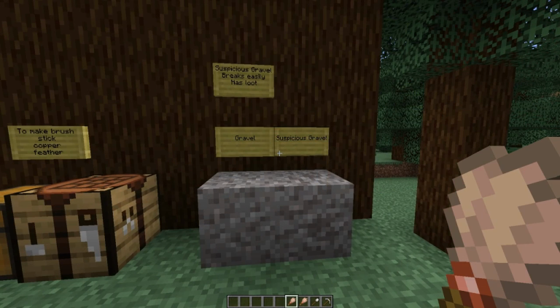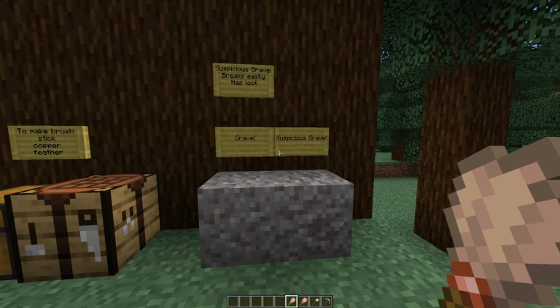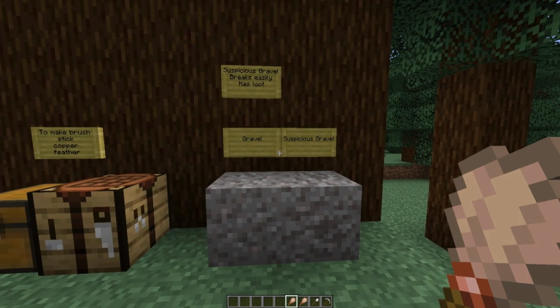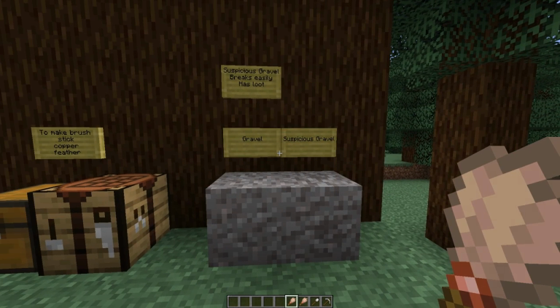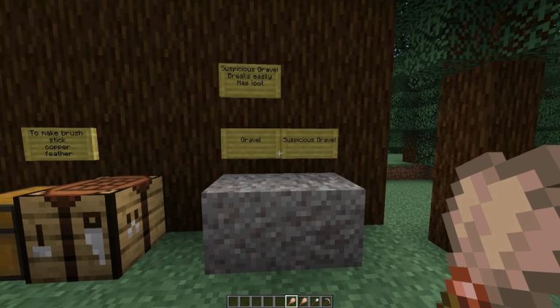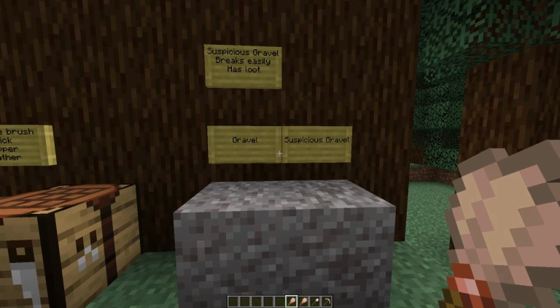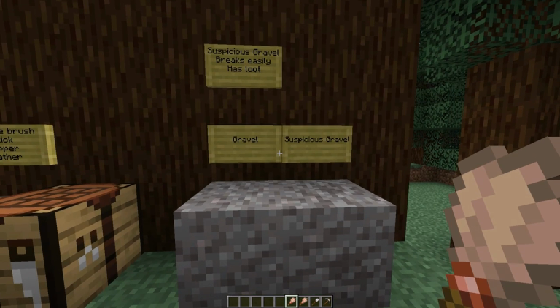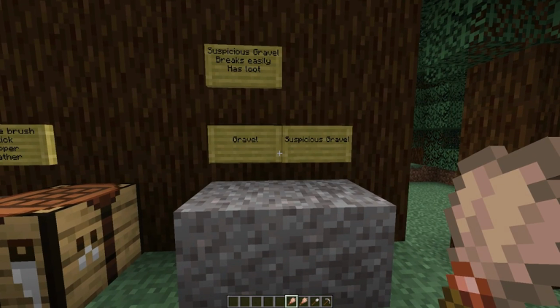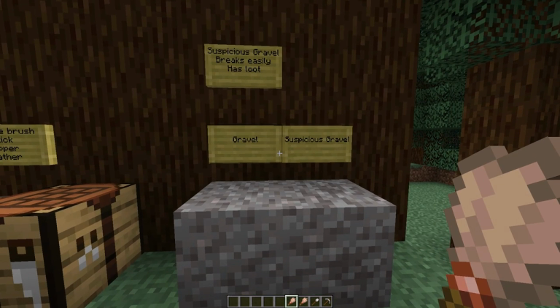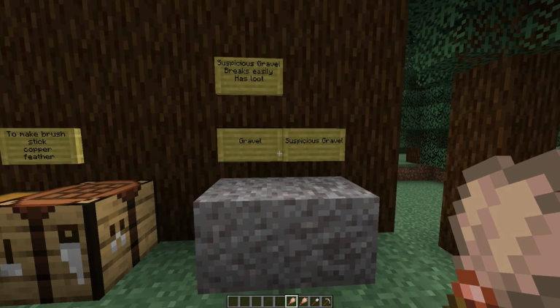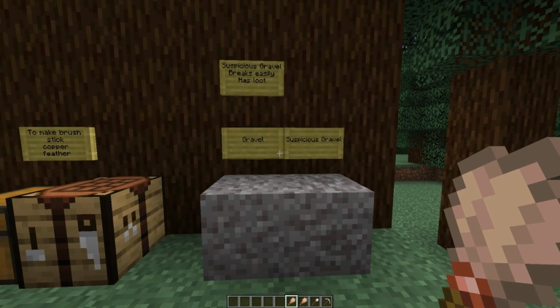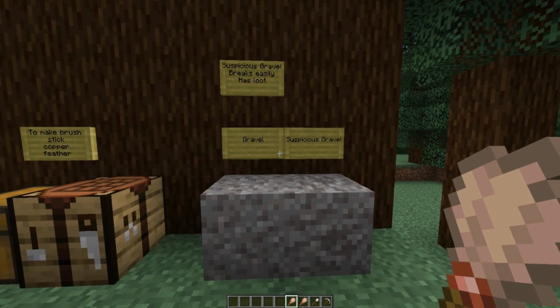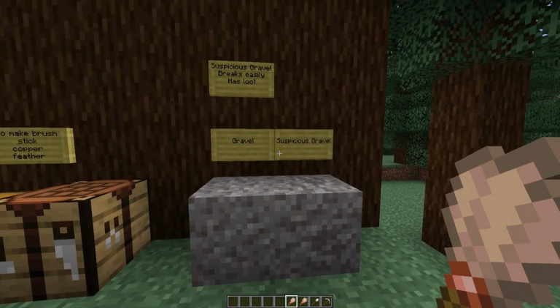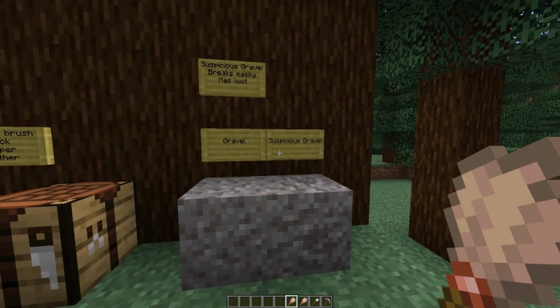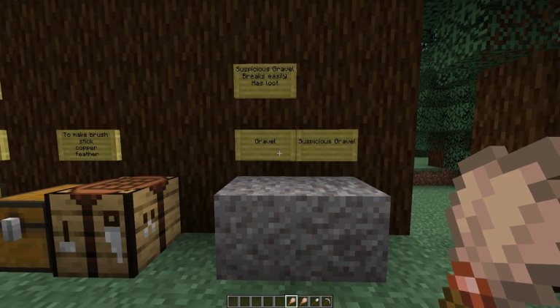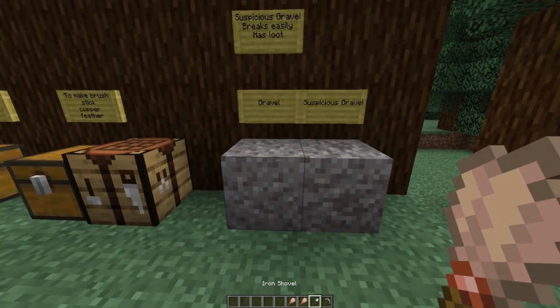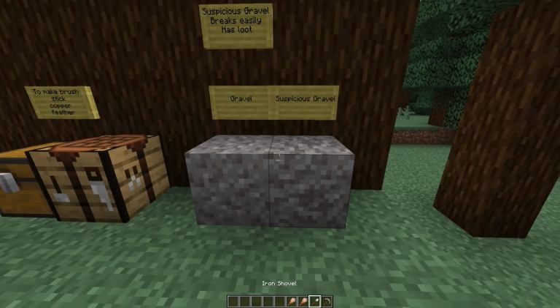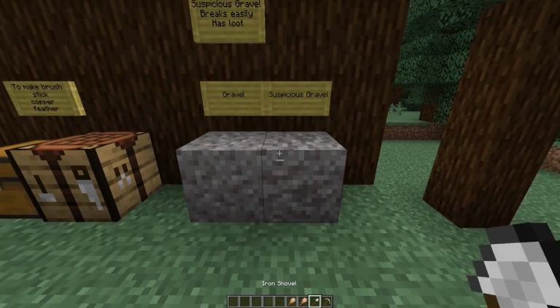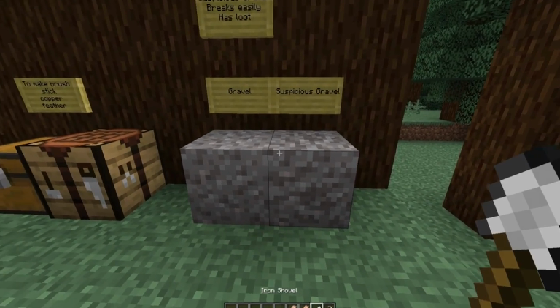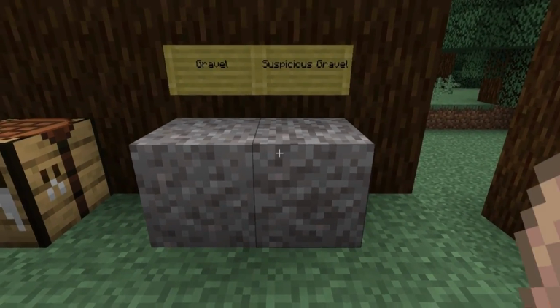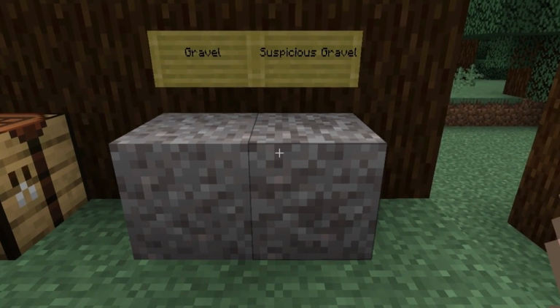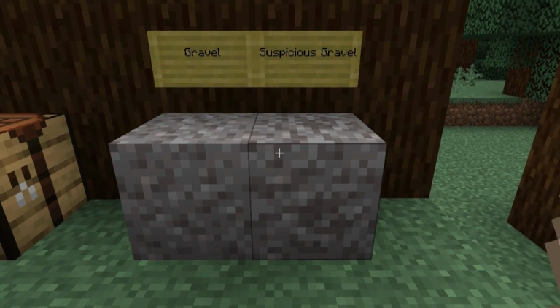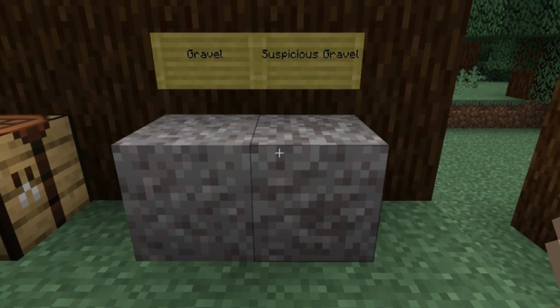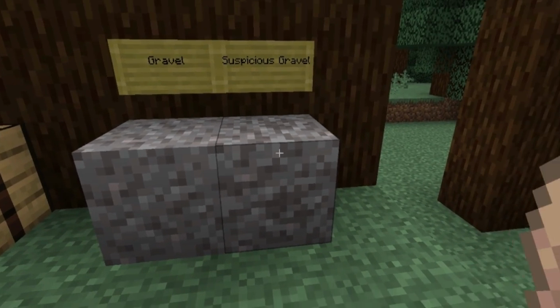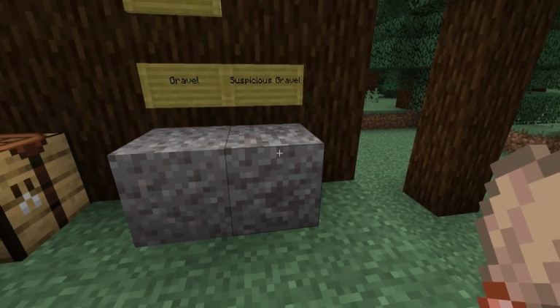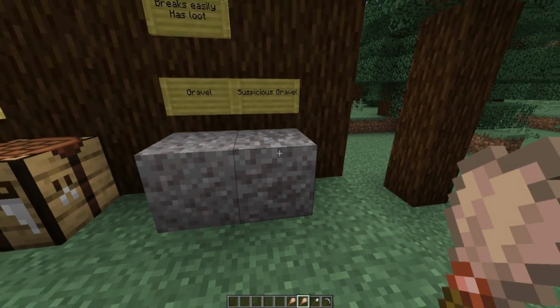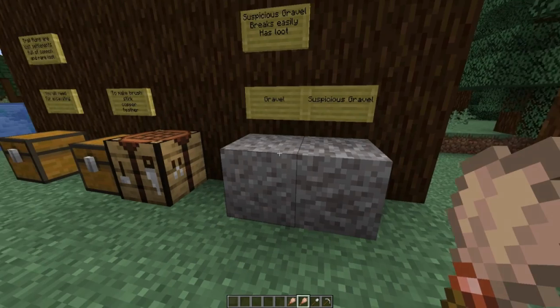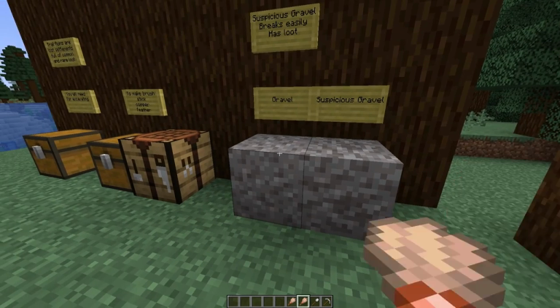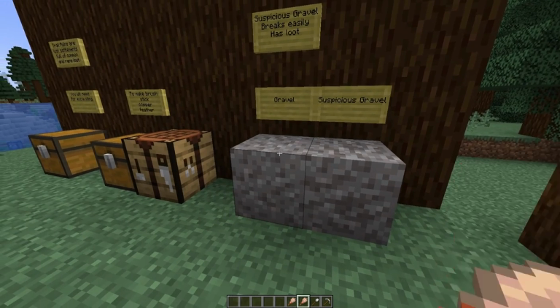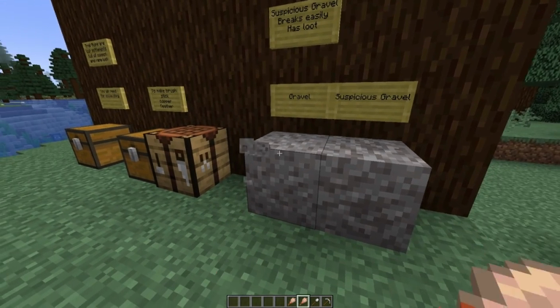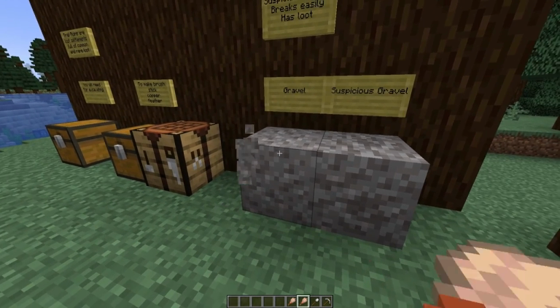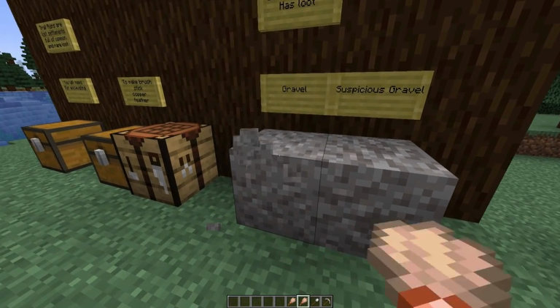Now, a good portion of the loot that you find in these trail ruins is going to be in suspicious gravel. The difference between suspicious gravel and normal gravel is a slight texture difference — it's a little bit more grainy.